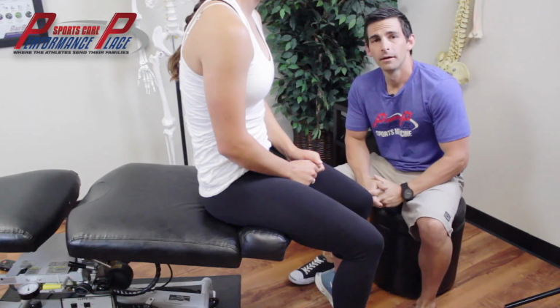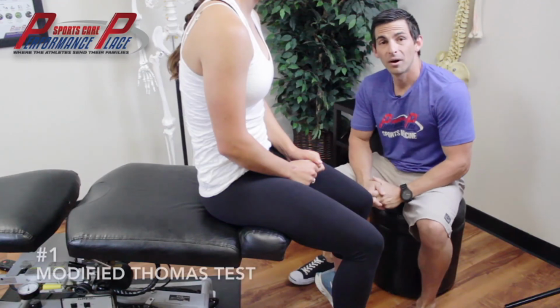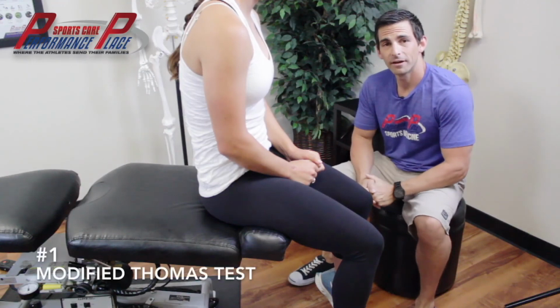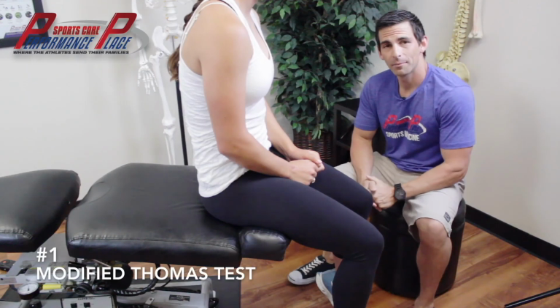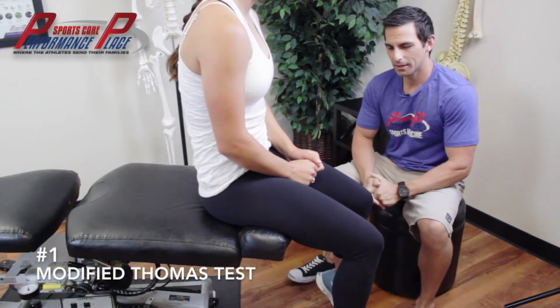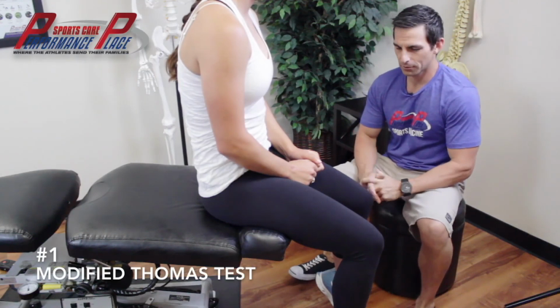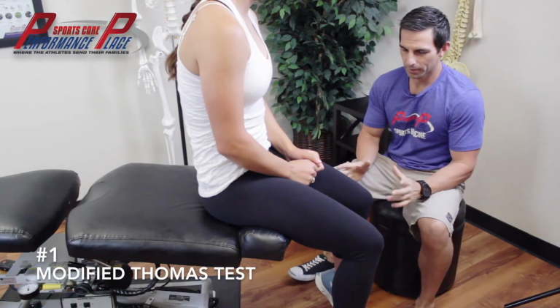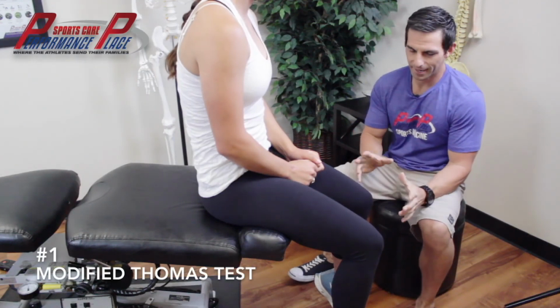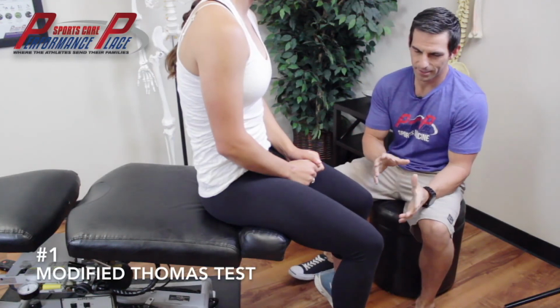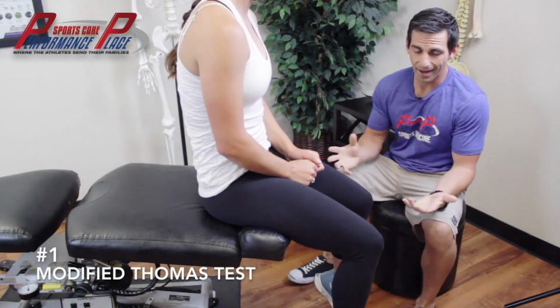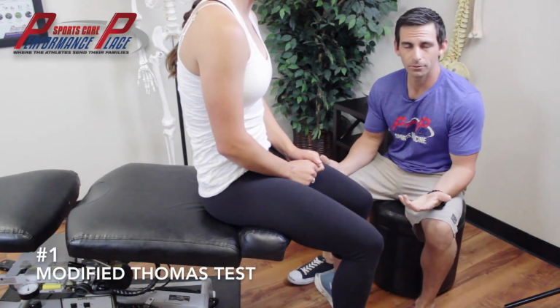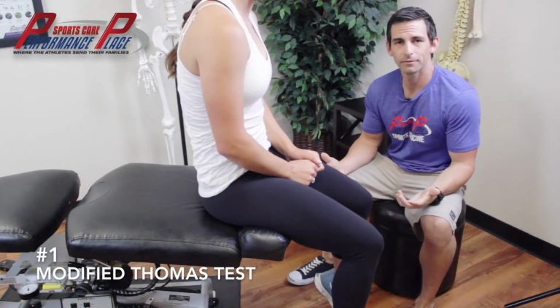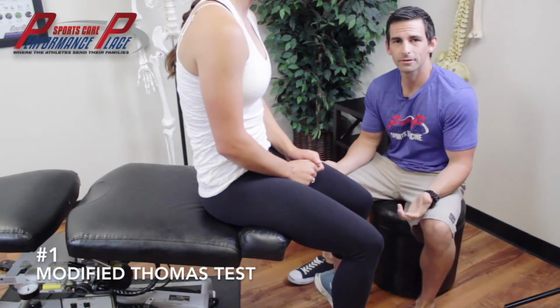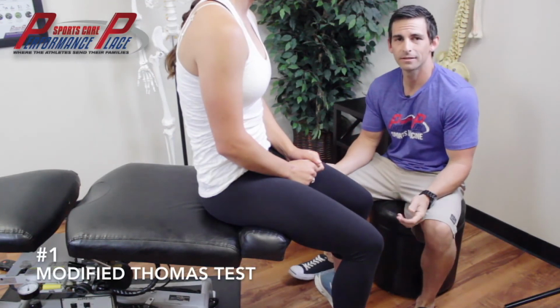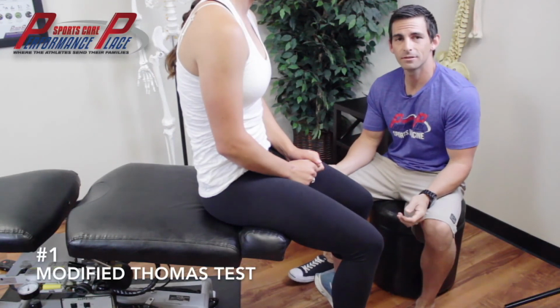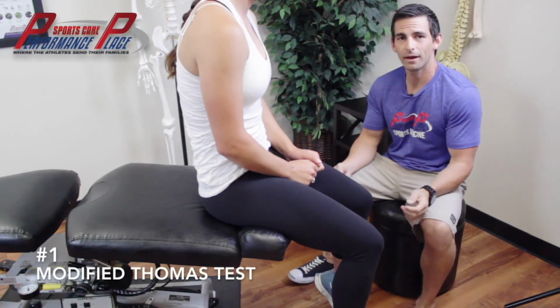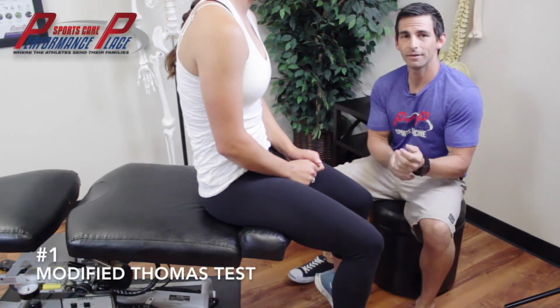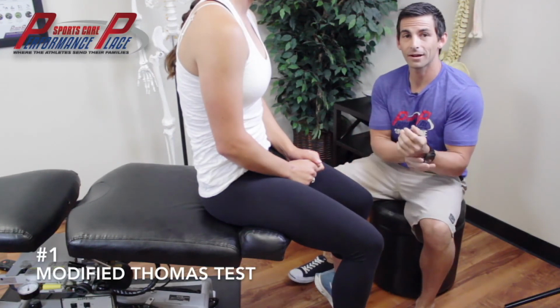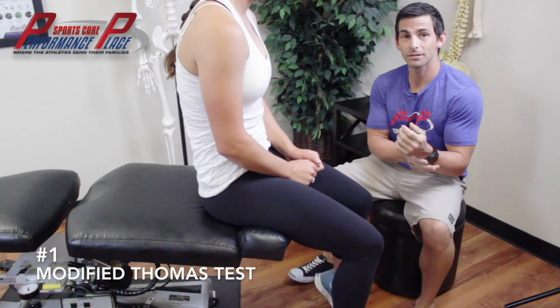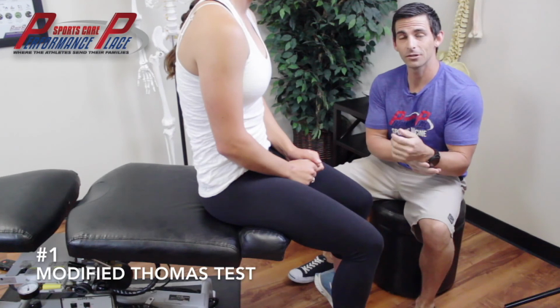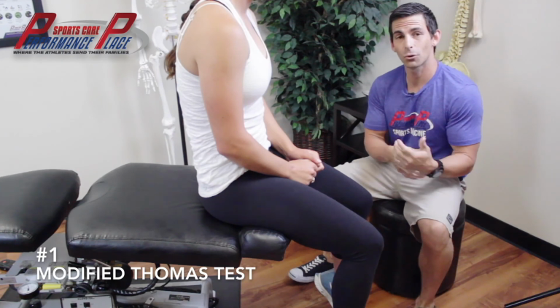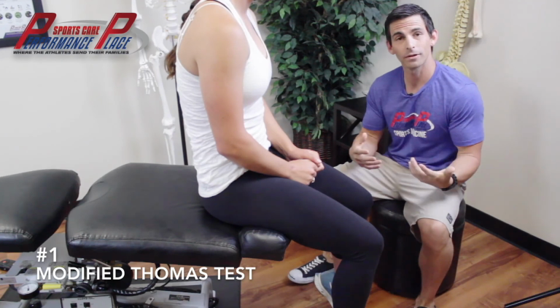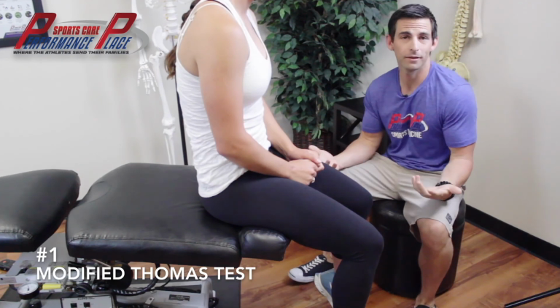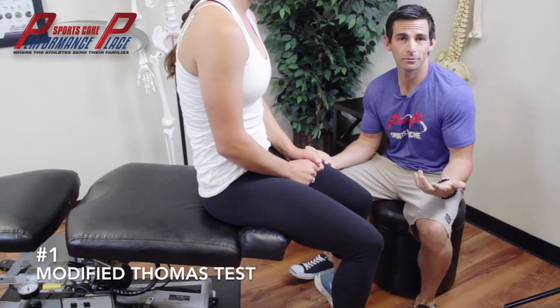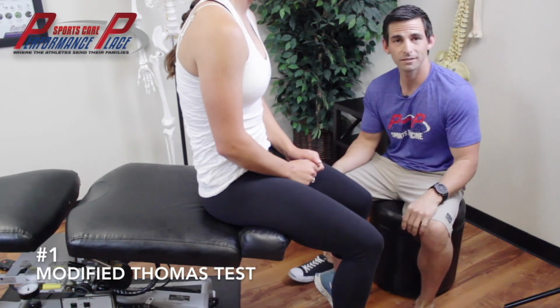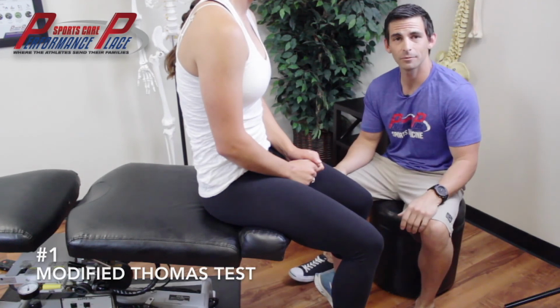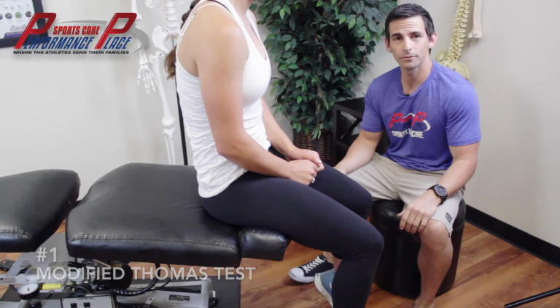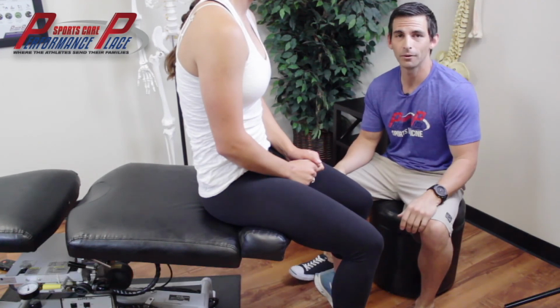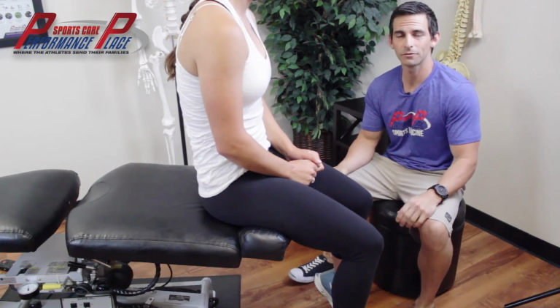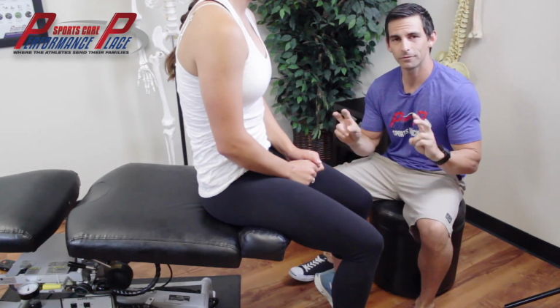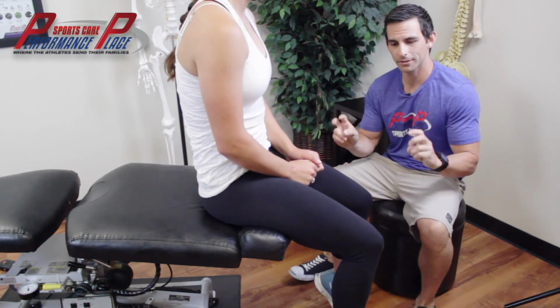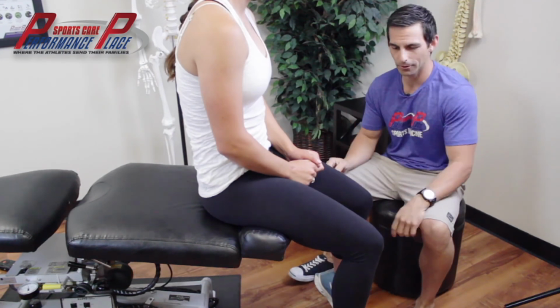The modified Thomas test is a great way to test actual hip flexor length to see if you actually have a short hip flexor, because a lot of people don't — they just feel like it's short.